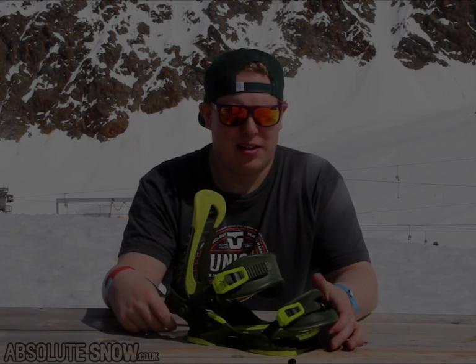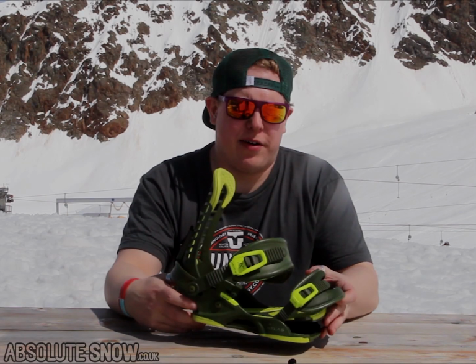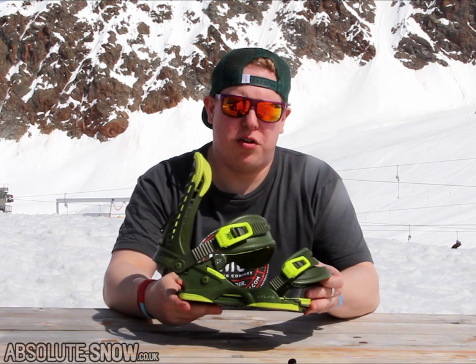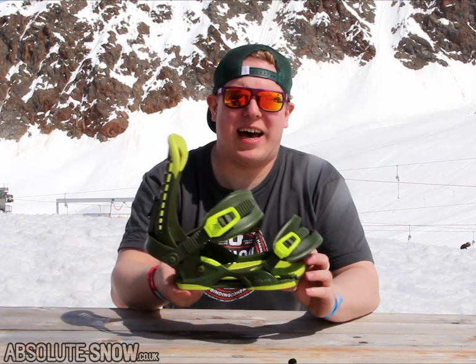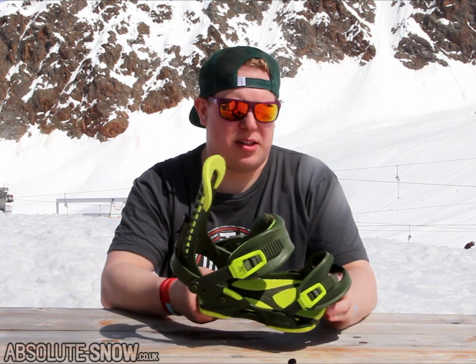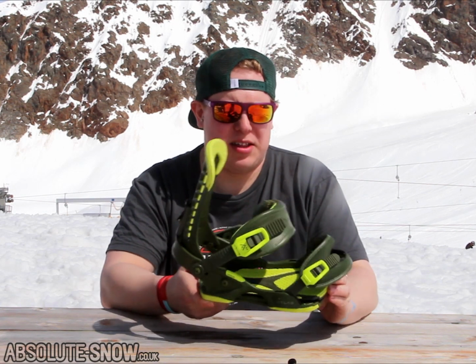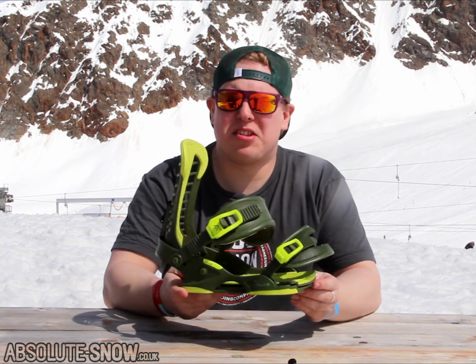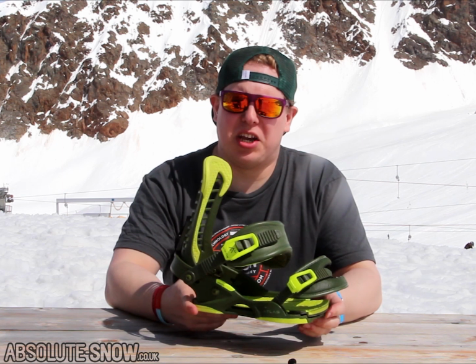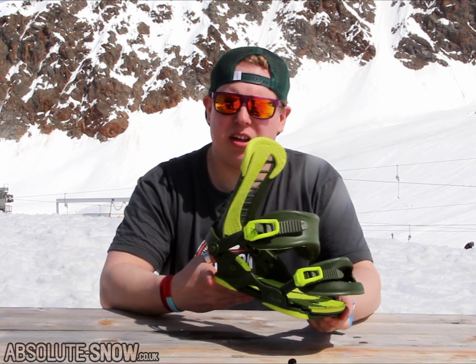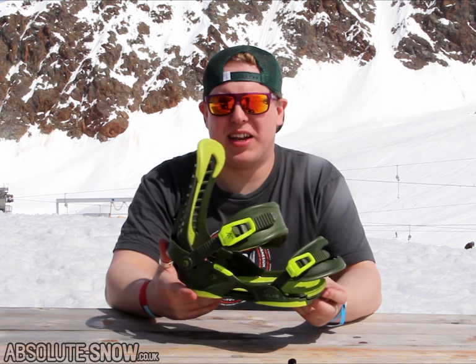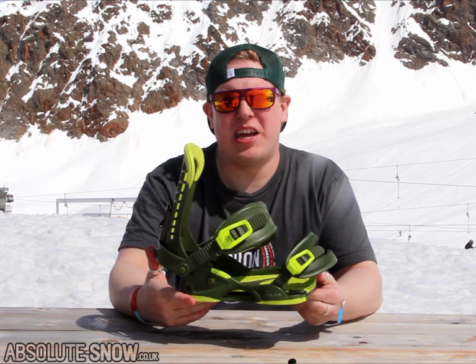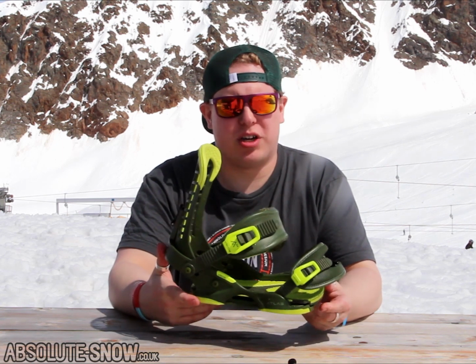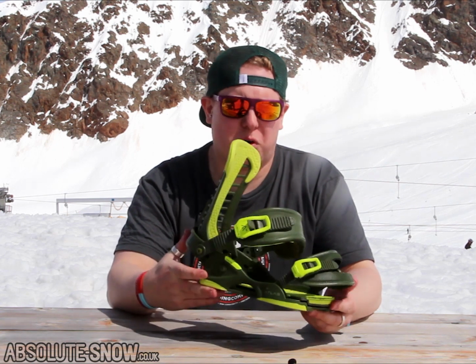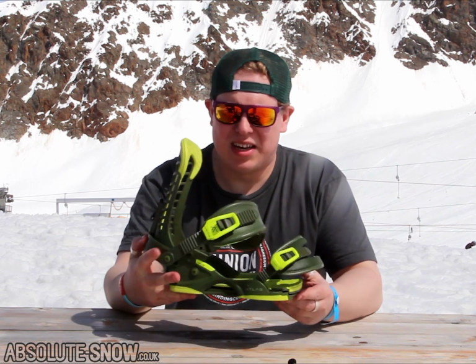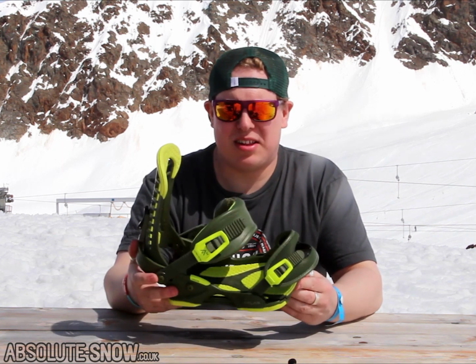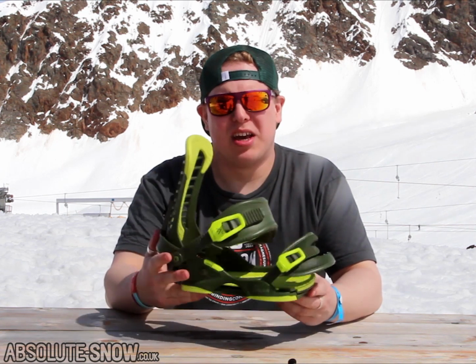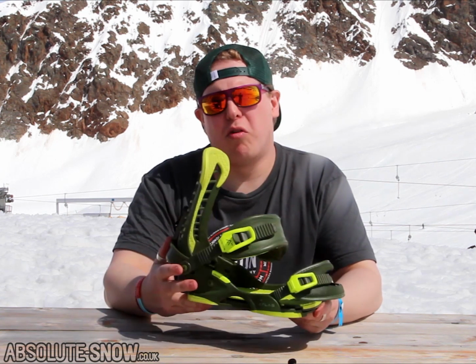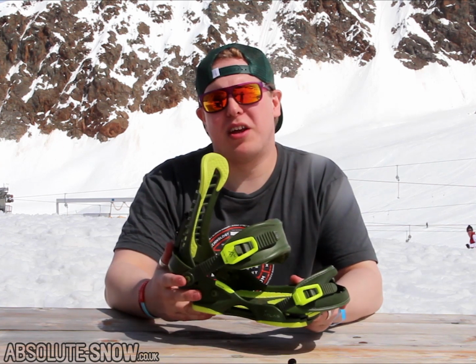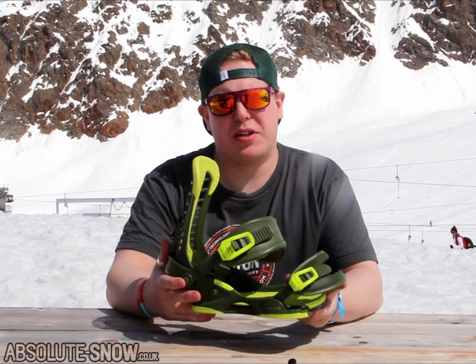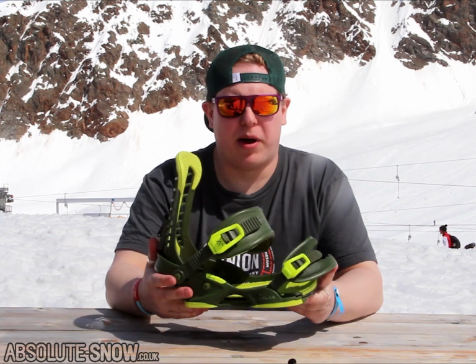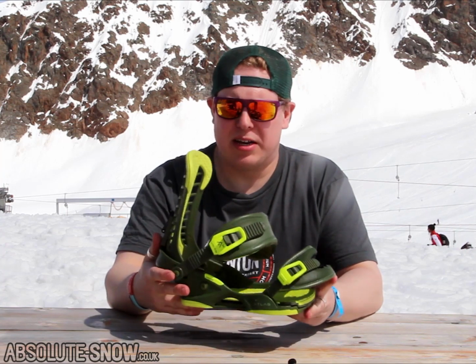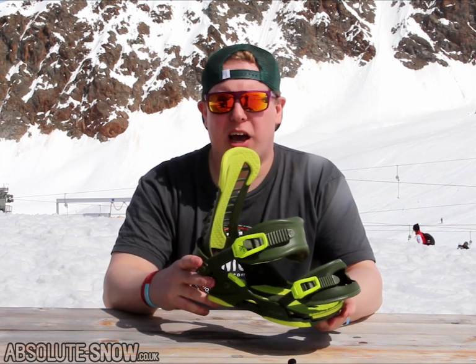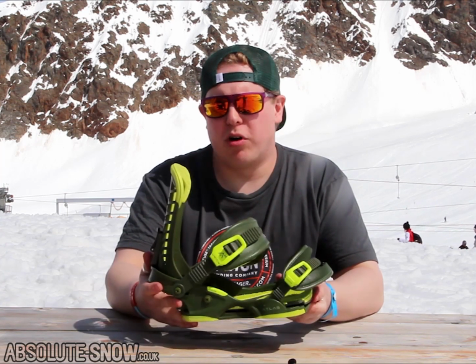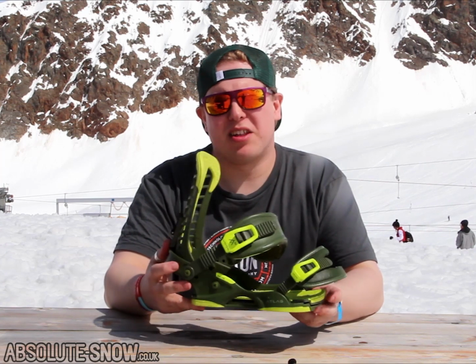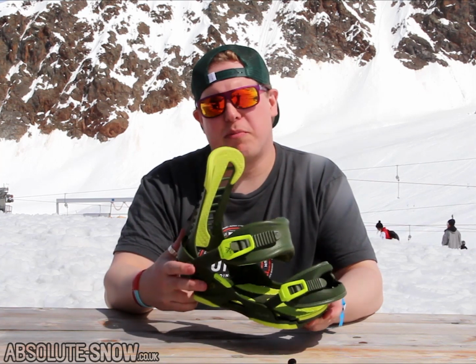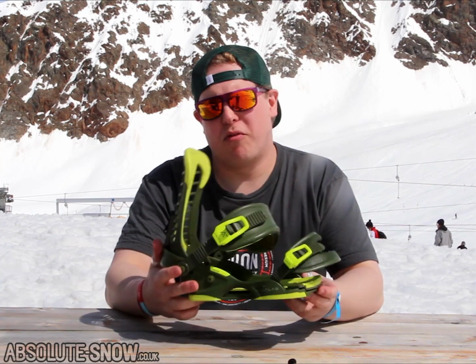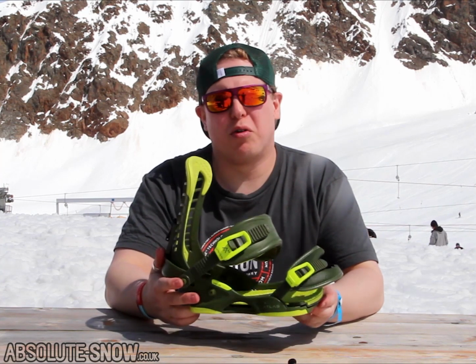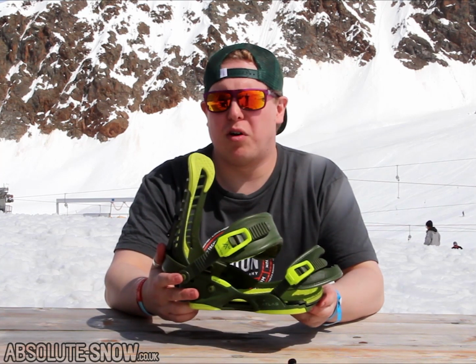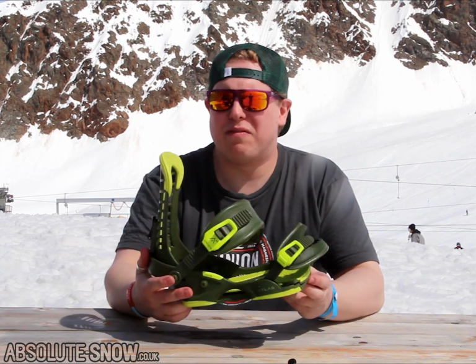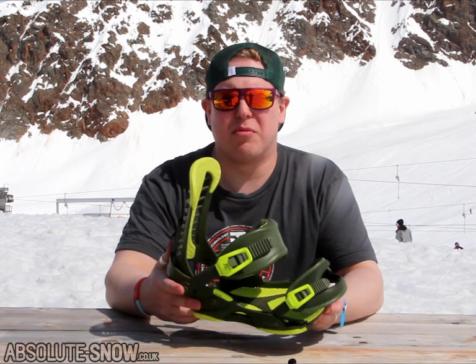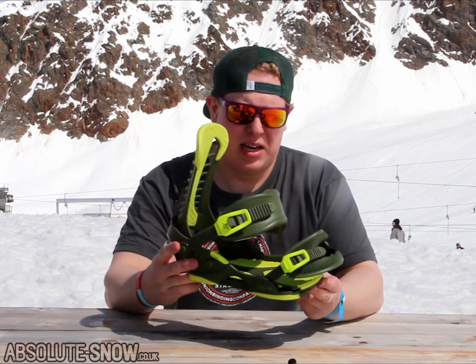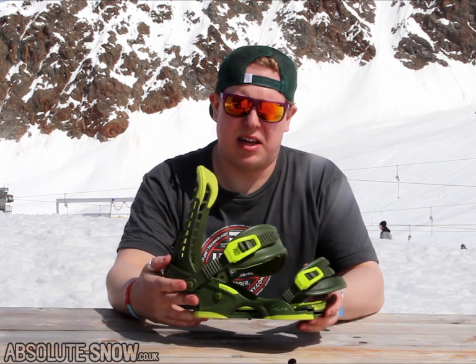So here we have the Union Atlas. This is in its second year now and this binding is an evolution of the Force. This is an all-mountain freestyle binding — a little bit more of an intermediate, but if you've been riding Forces for a while and fancy an upgrade, this is it.